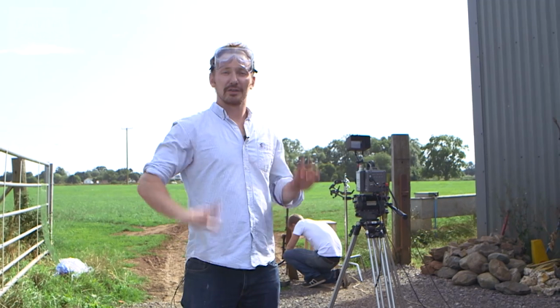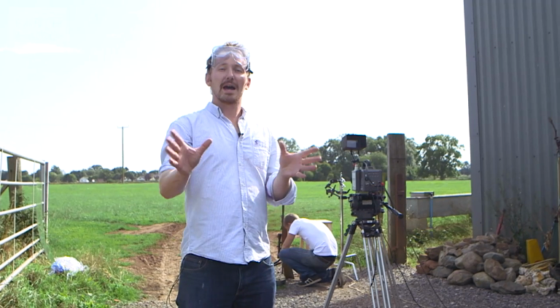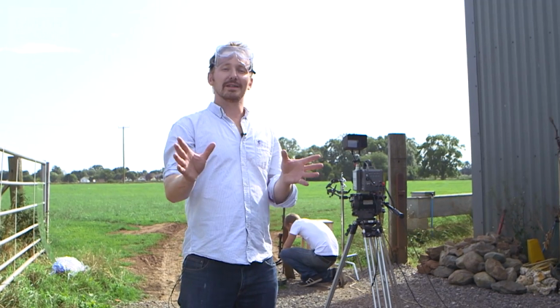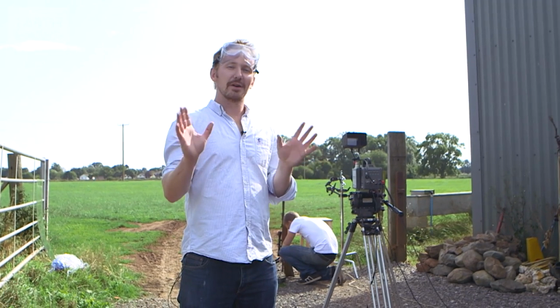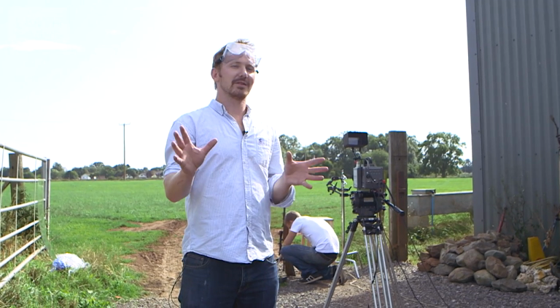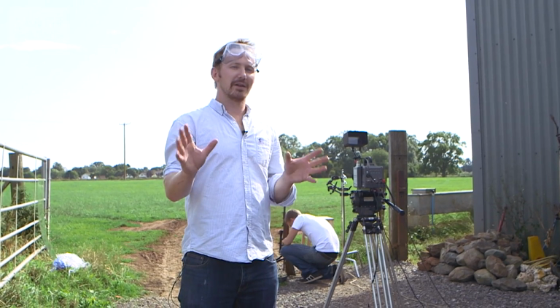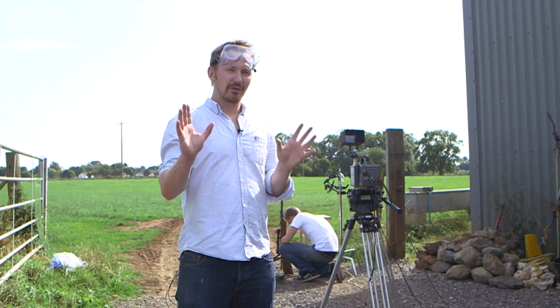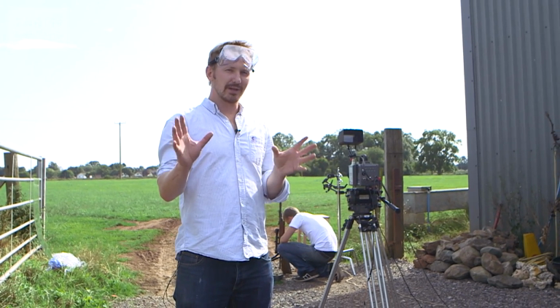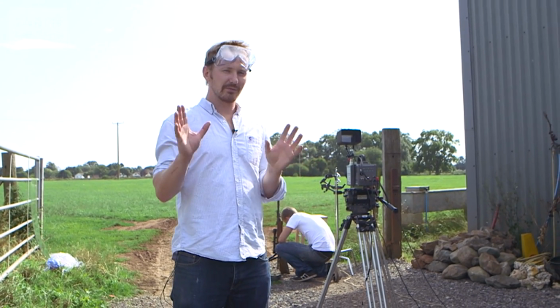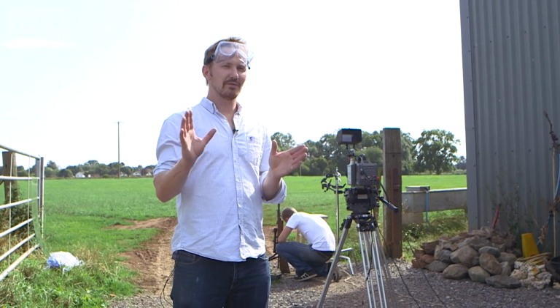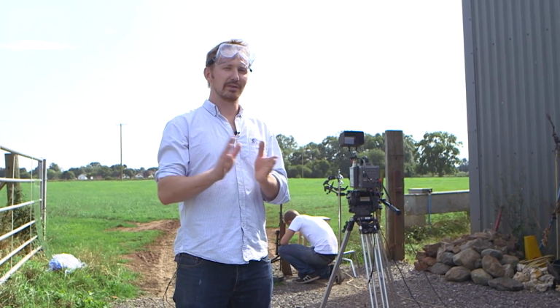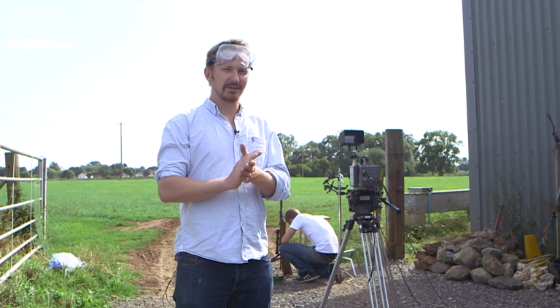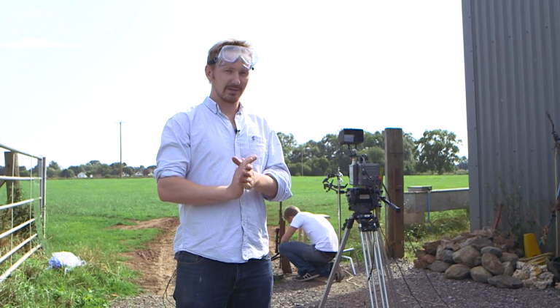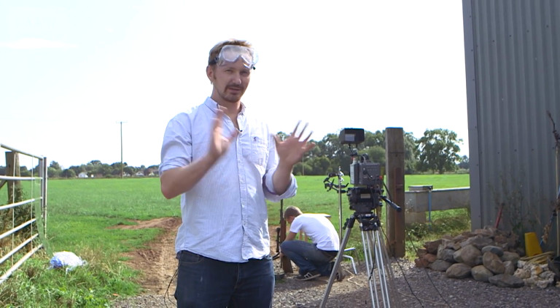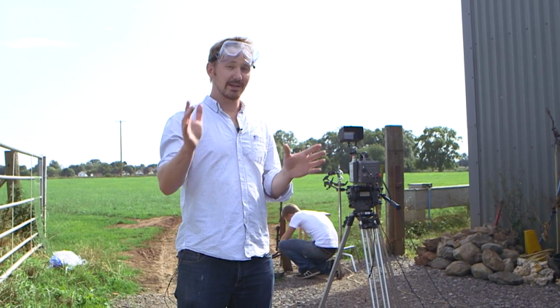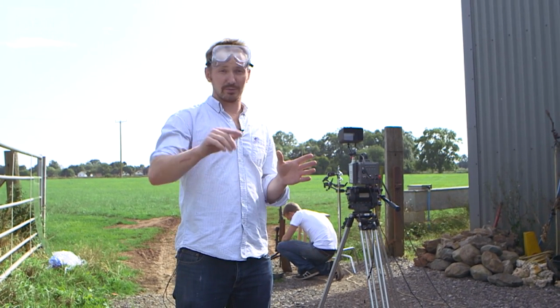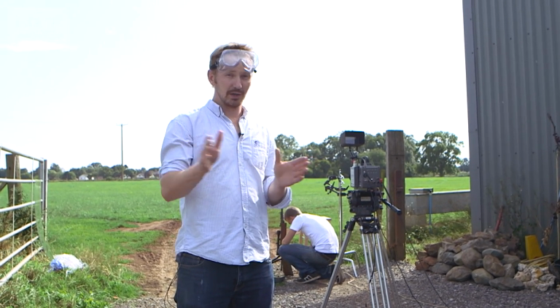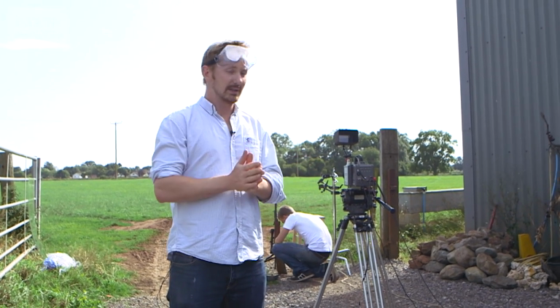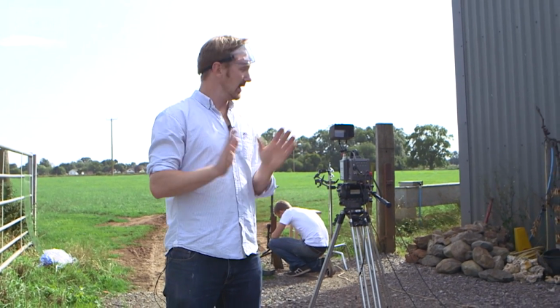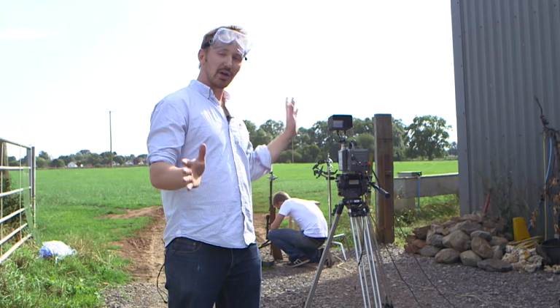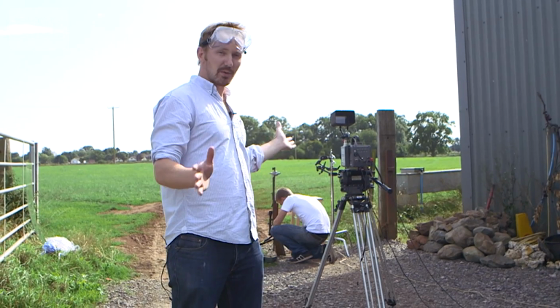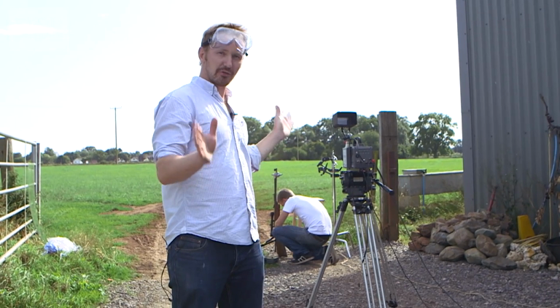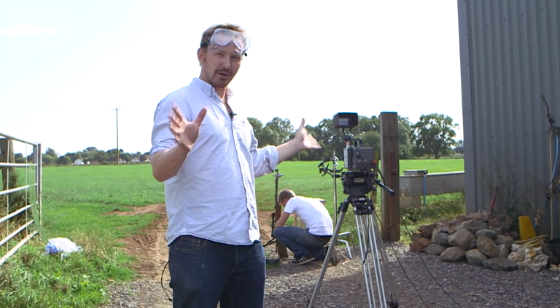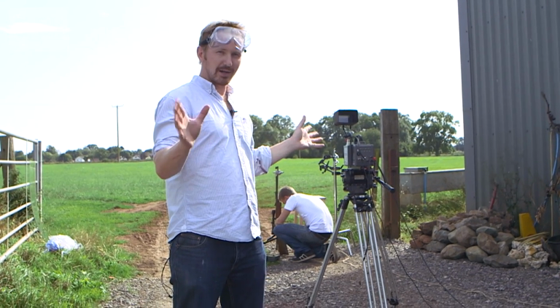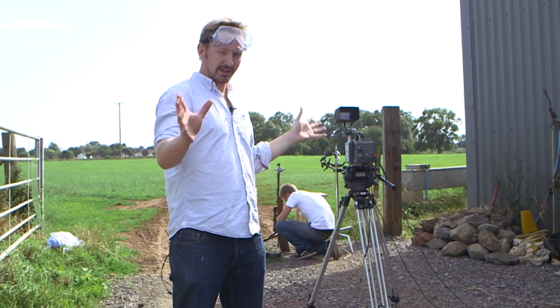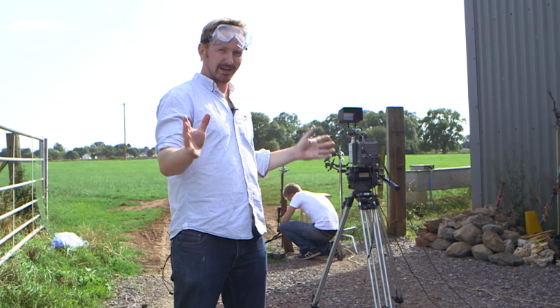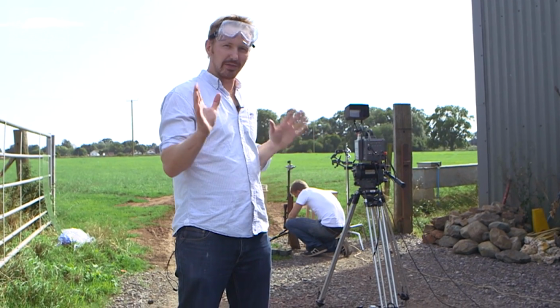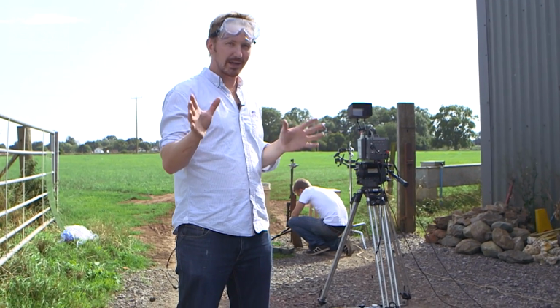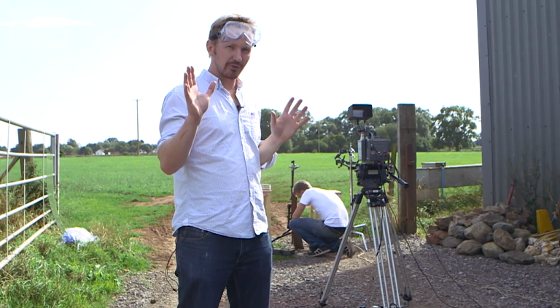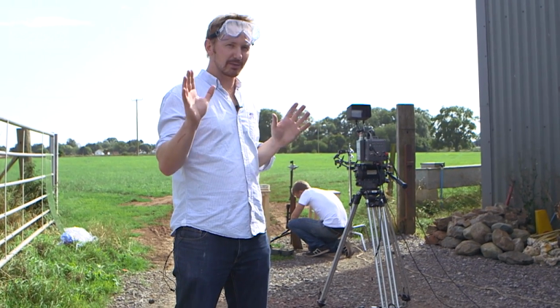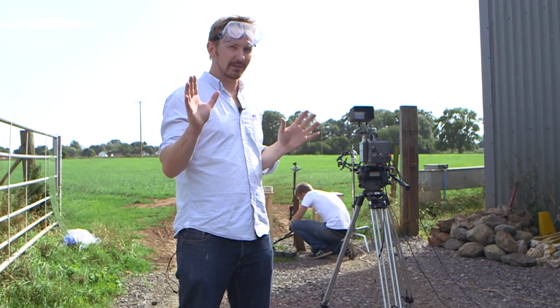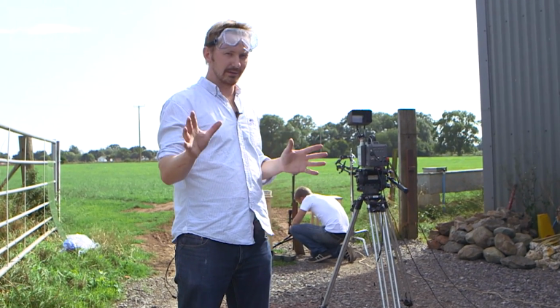If you haven't seen it, Veritasium put out a great video with some very confusing physics — you can see it in the description below. Si behind me is going to try and recreate what he did, and I'm going to try and explain the science.